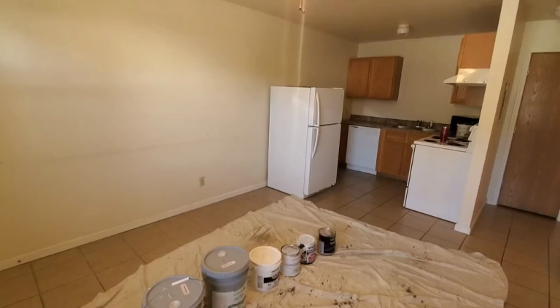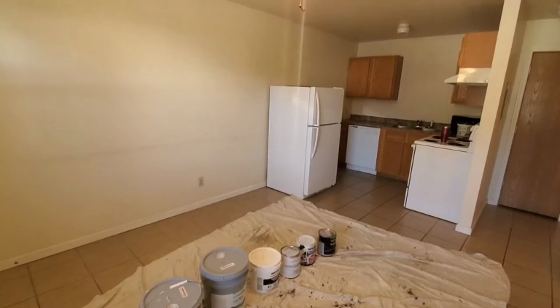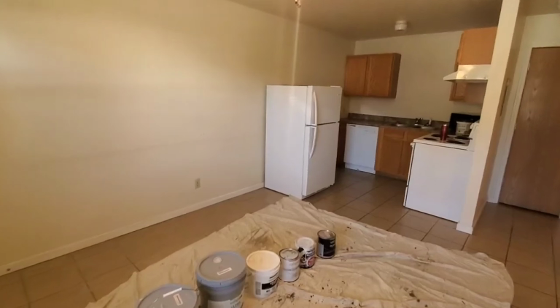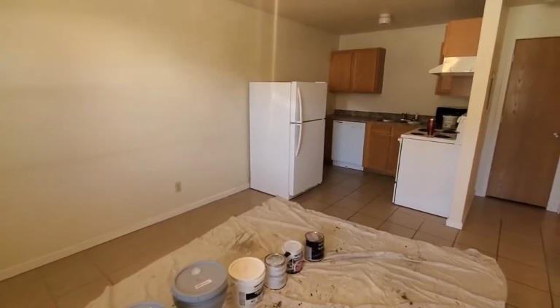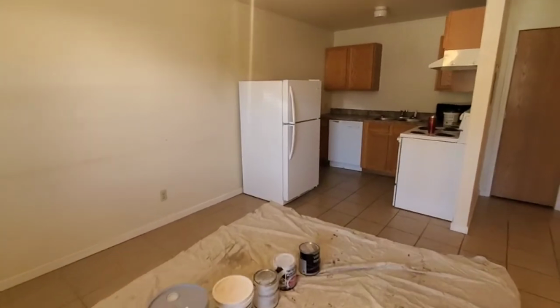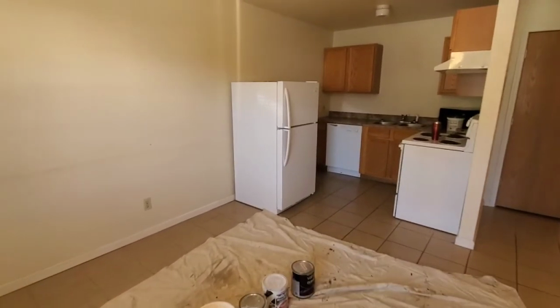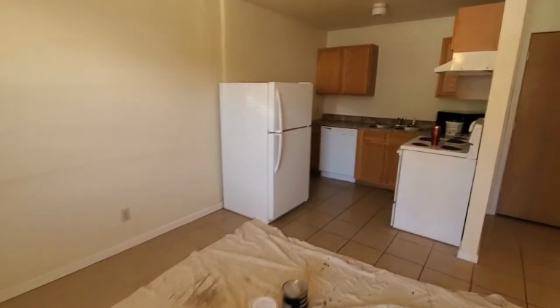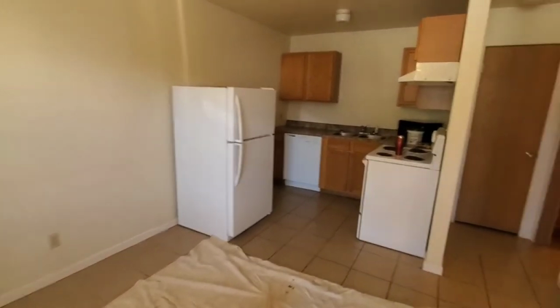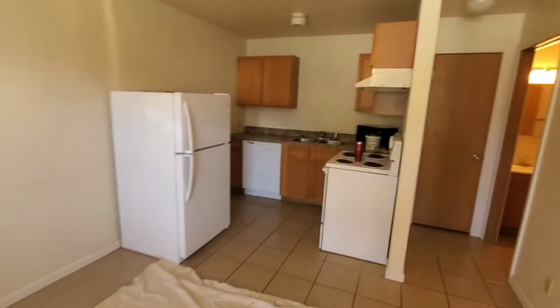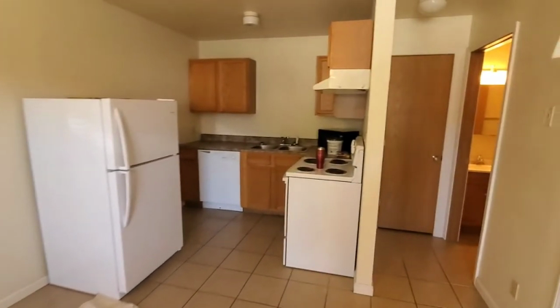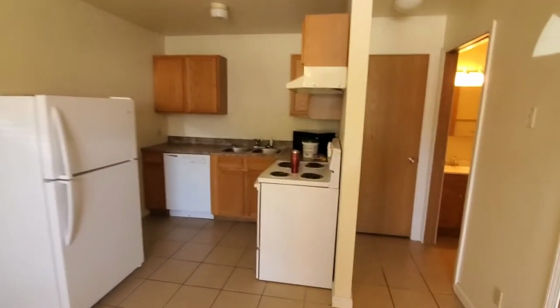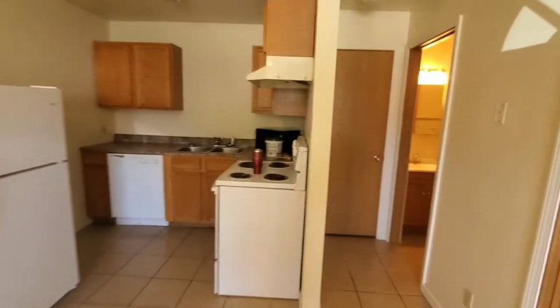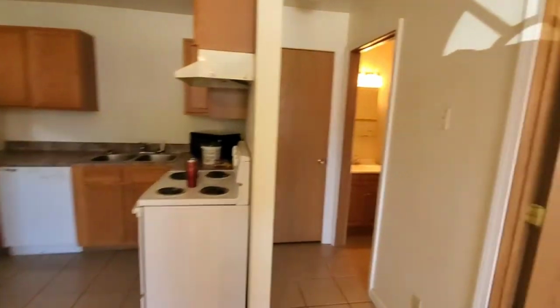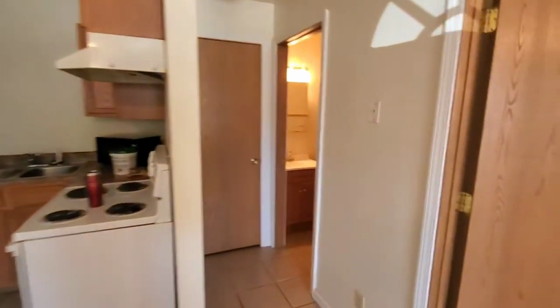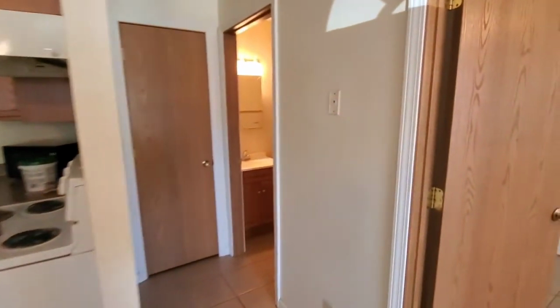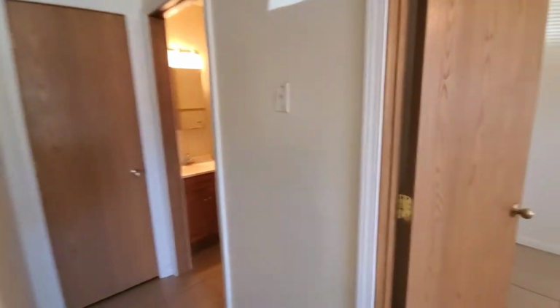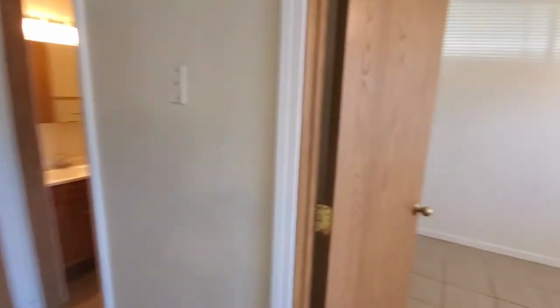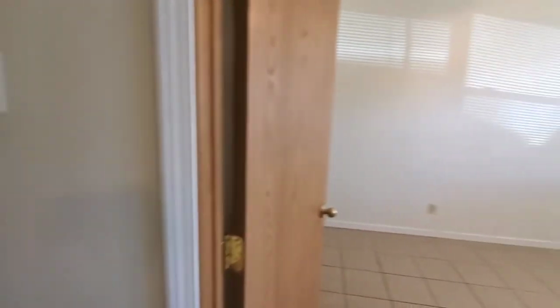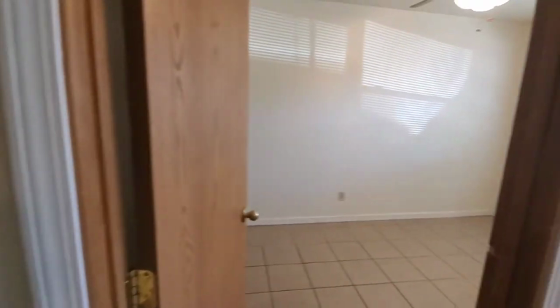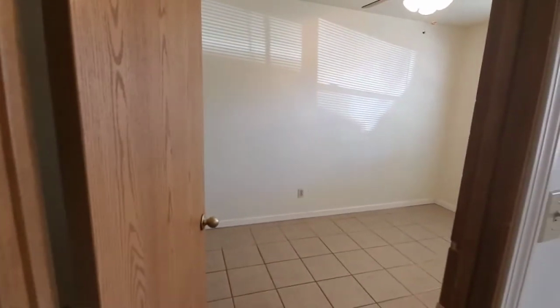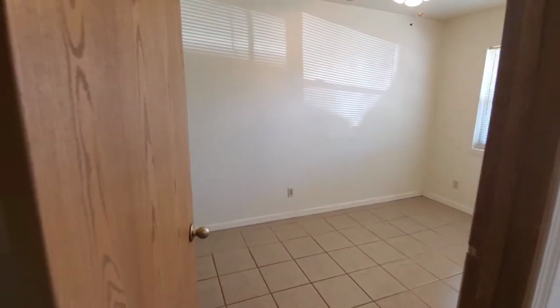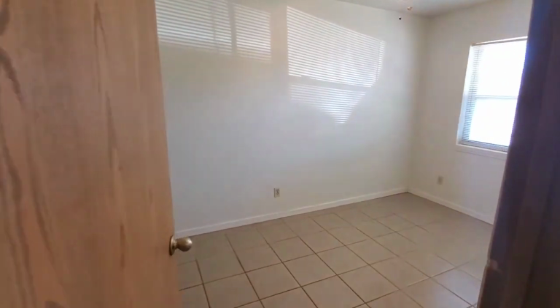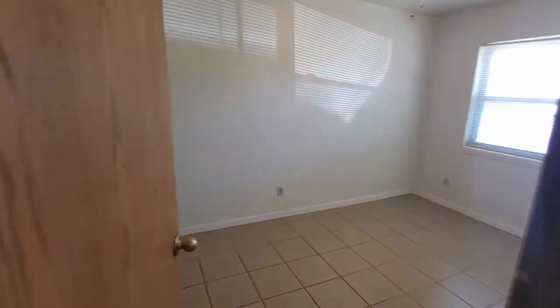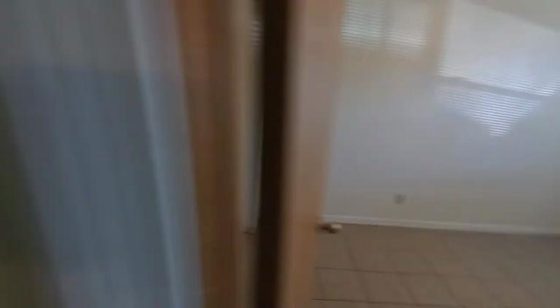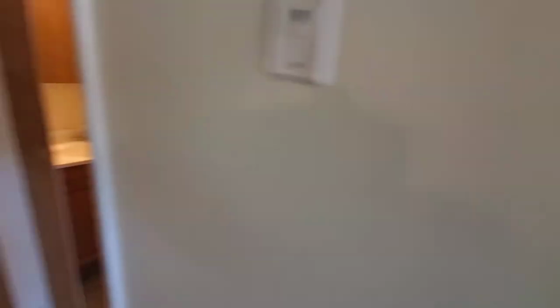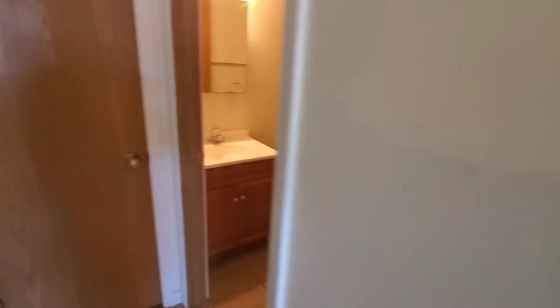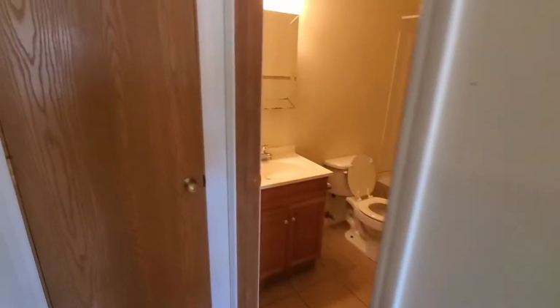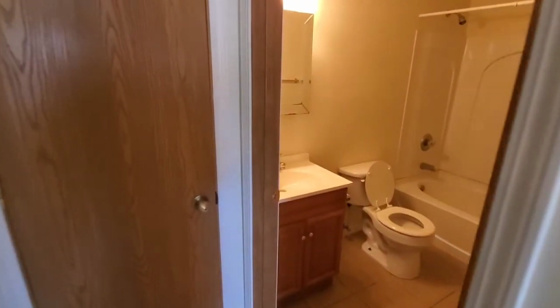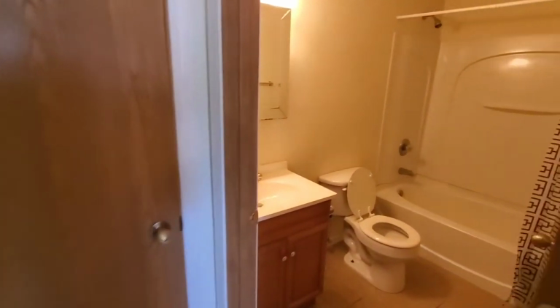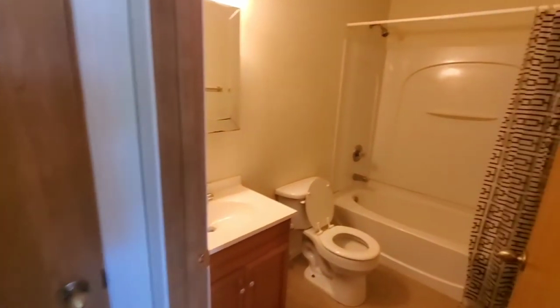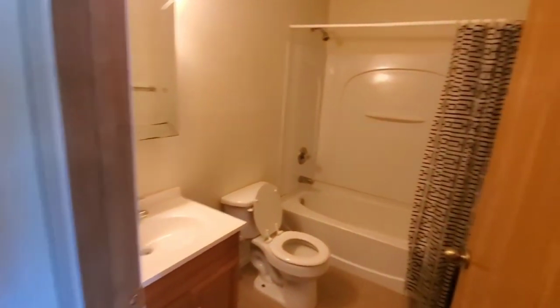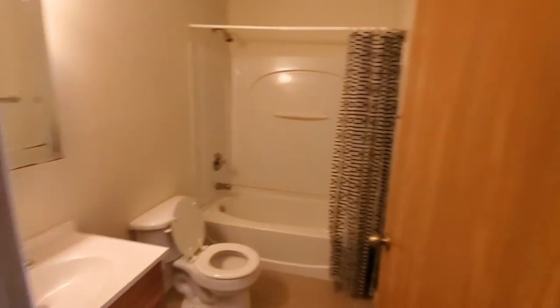Hello everyone. I'm down at my 12 units, getting ready to work on an apartment turn. These are small one-bedroom units — I think they're about 400 square feet.